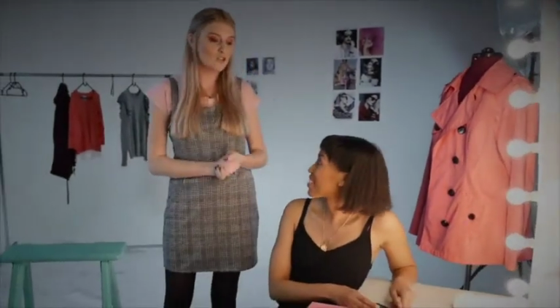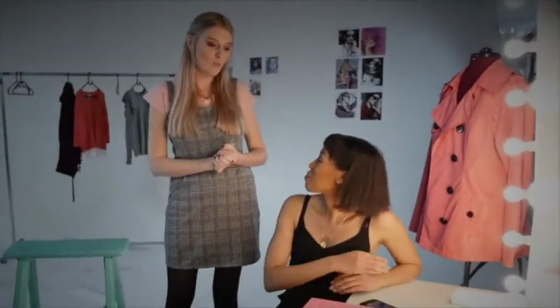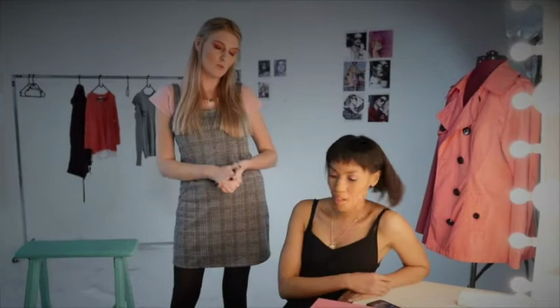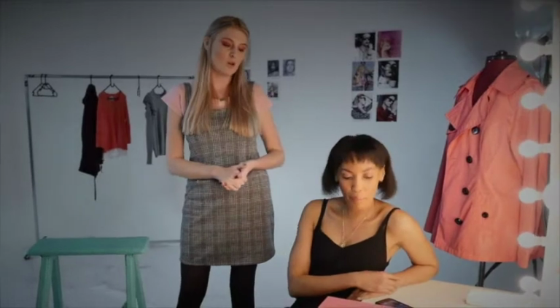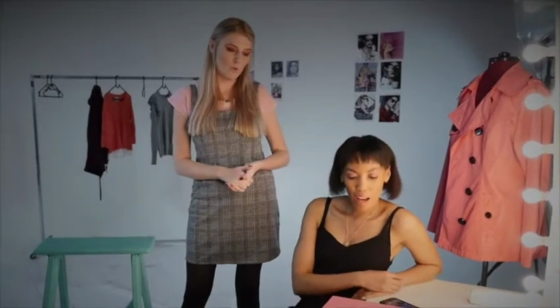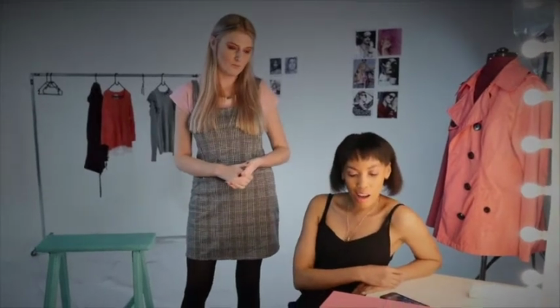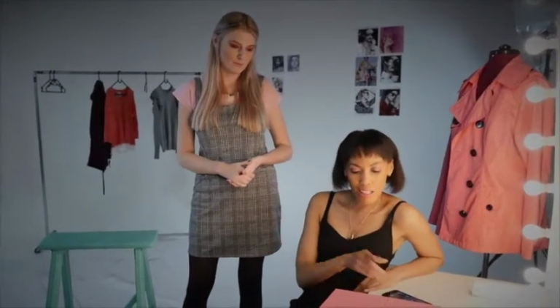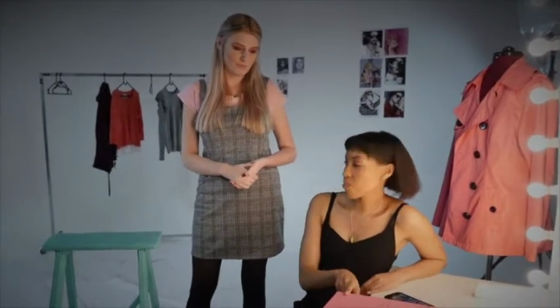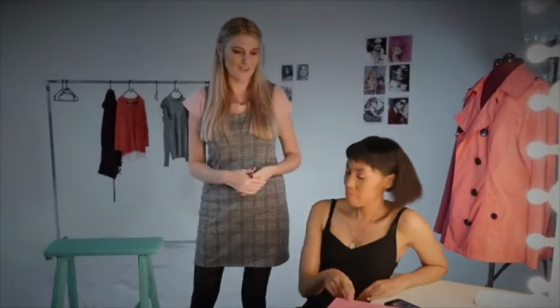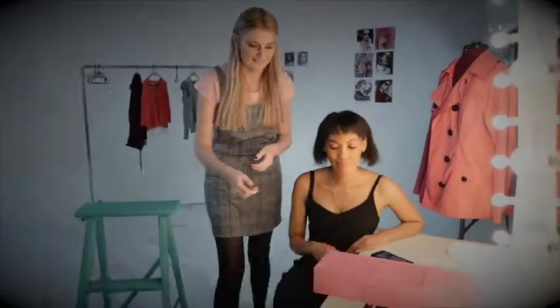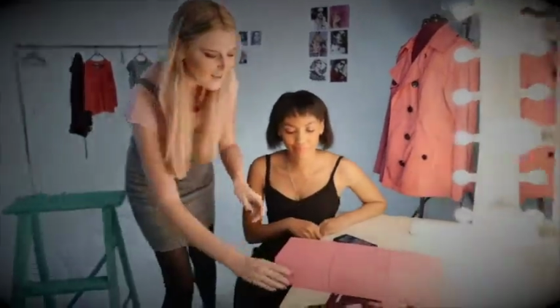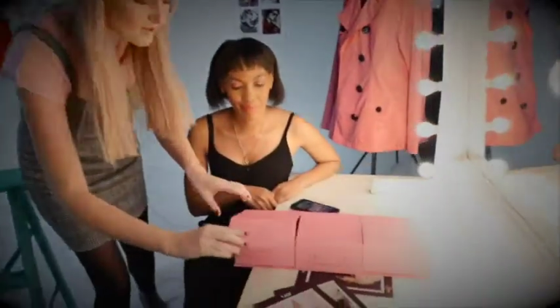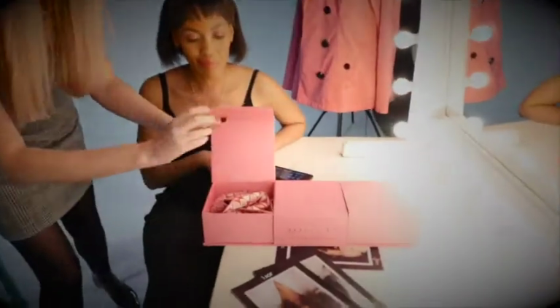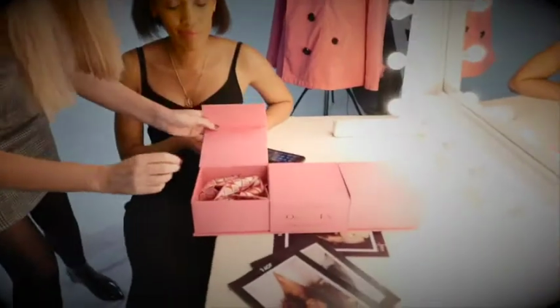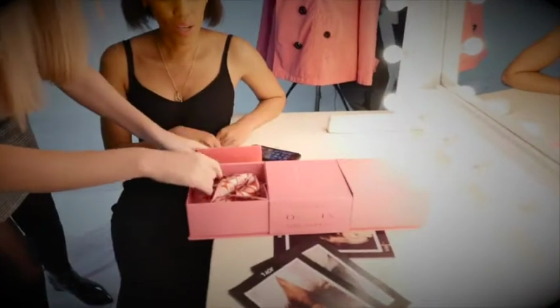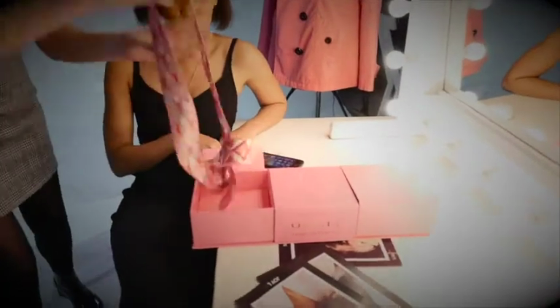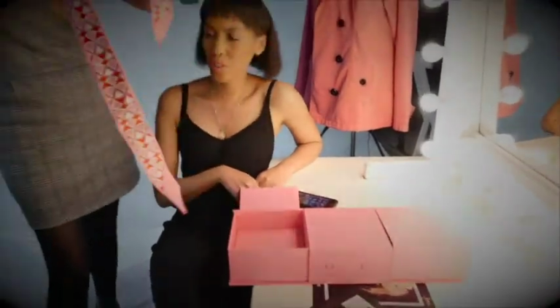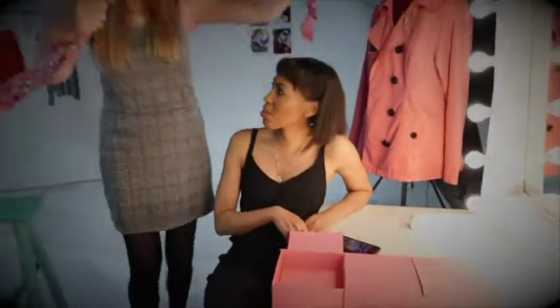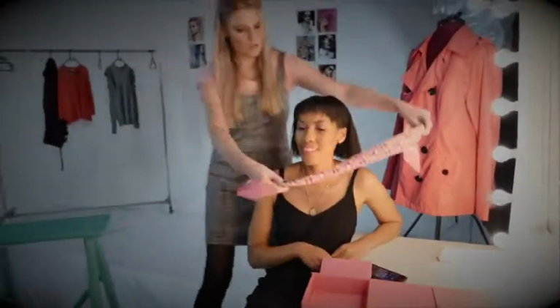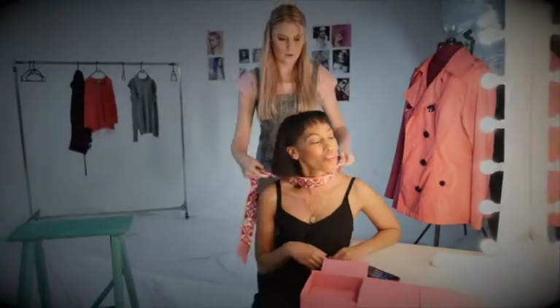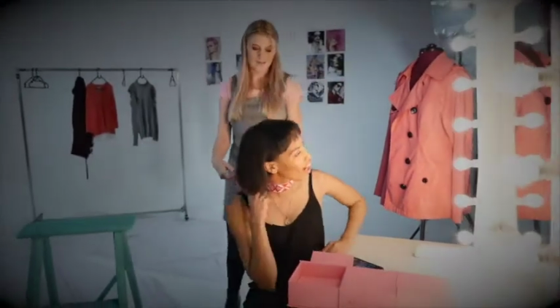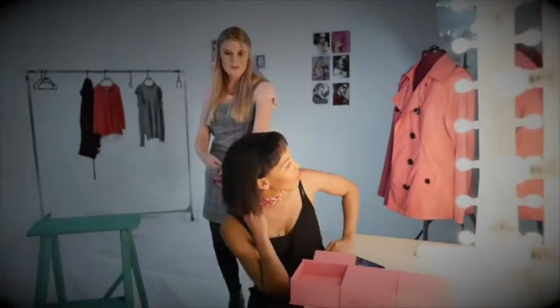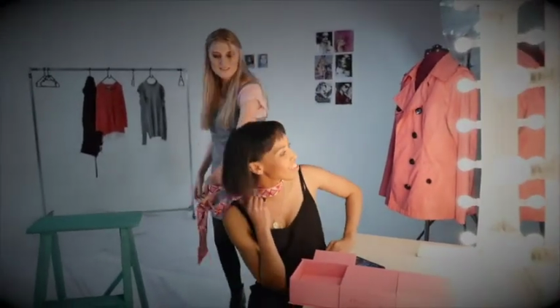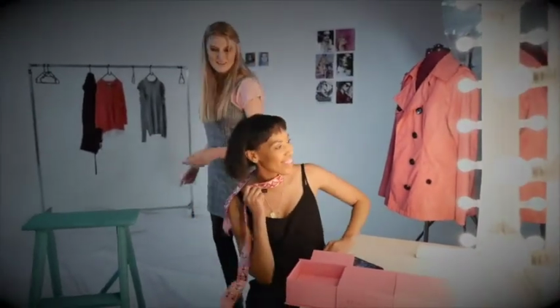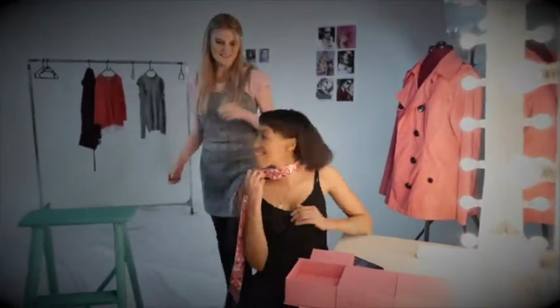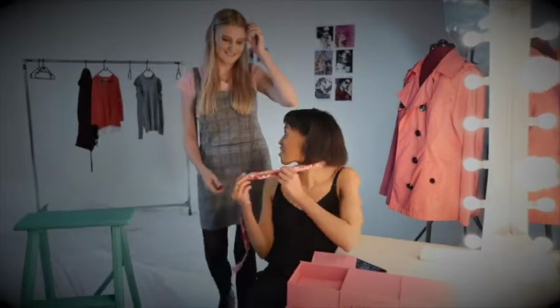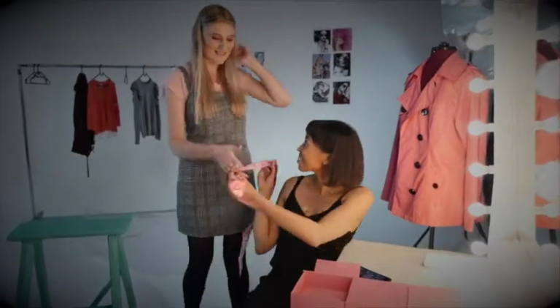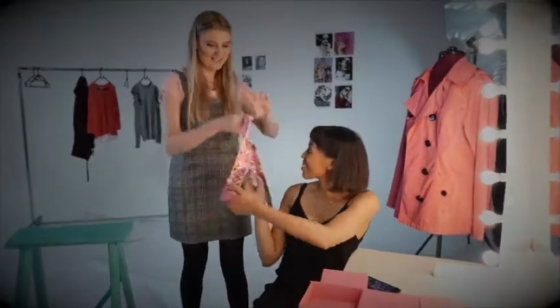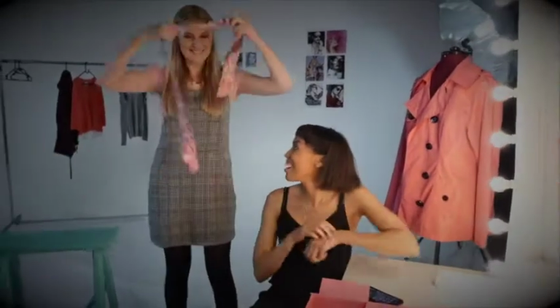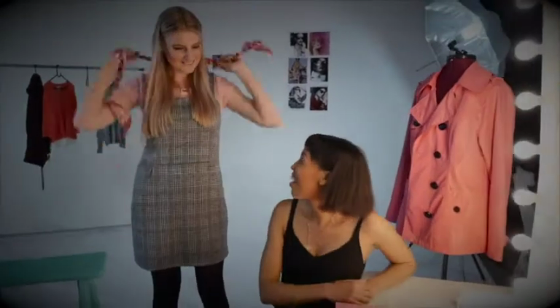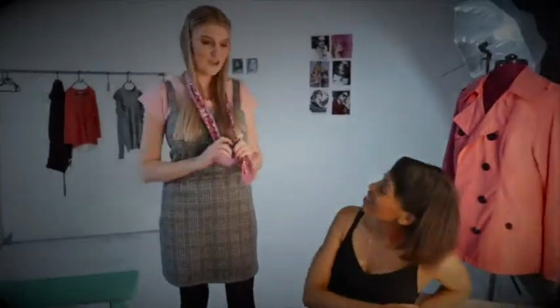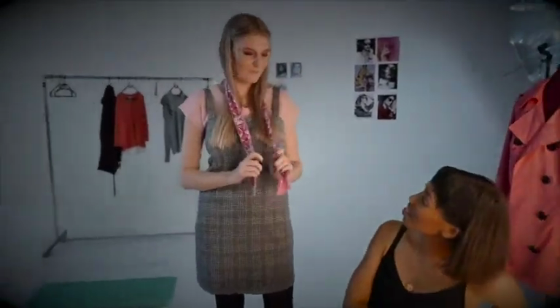So there's three compartments. Which one do you want to open? Let's start with box number one. Oh my gosh, so pretty. So nice. Love rose. It looks cute.